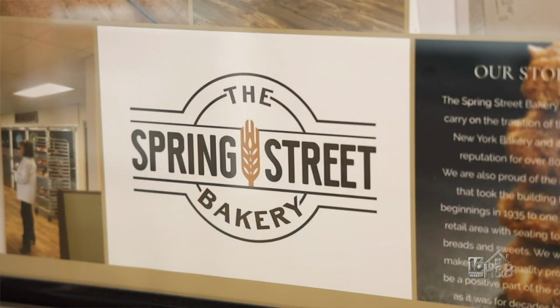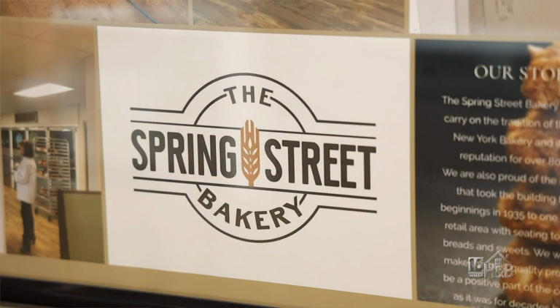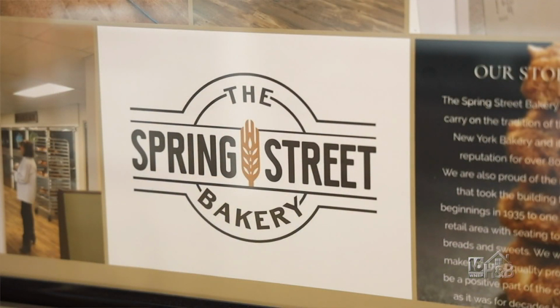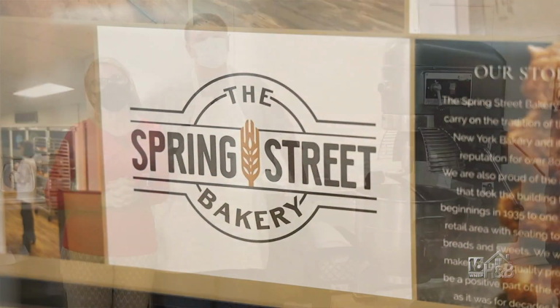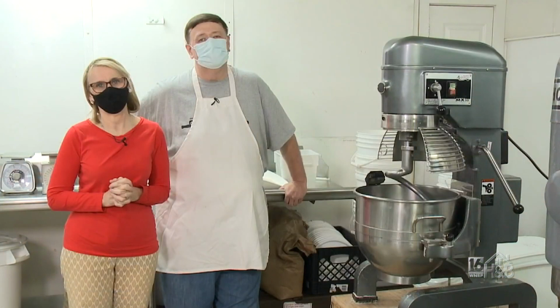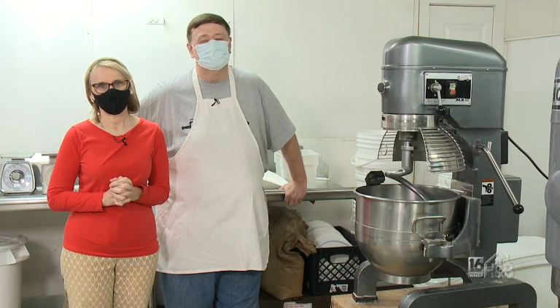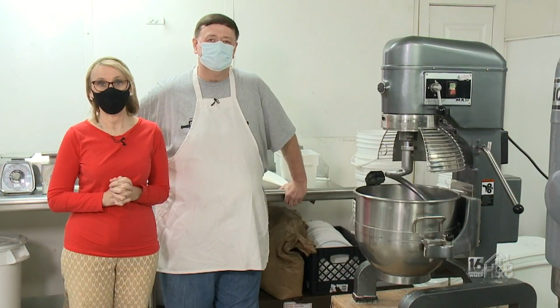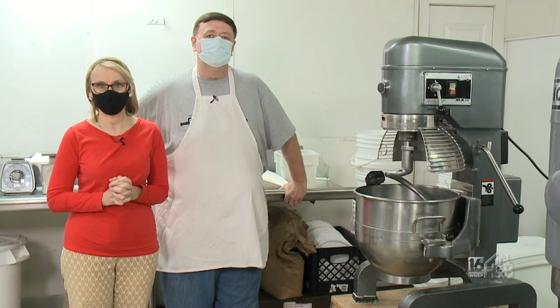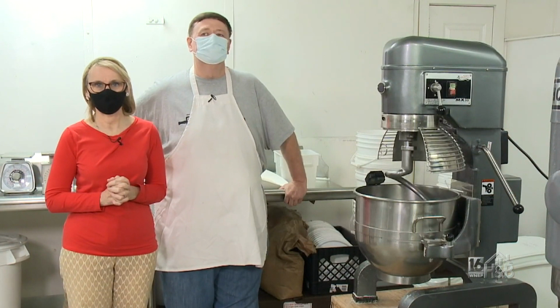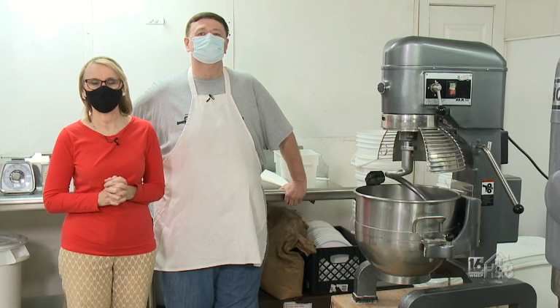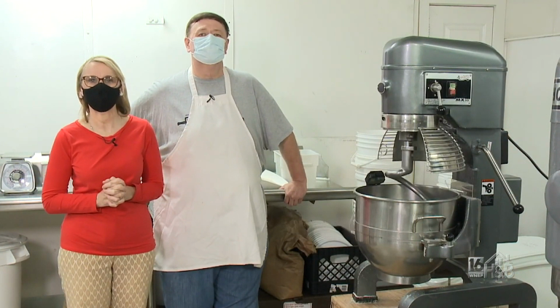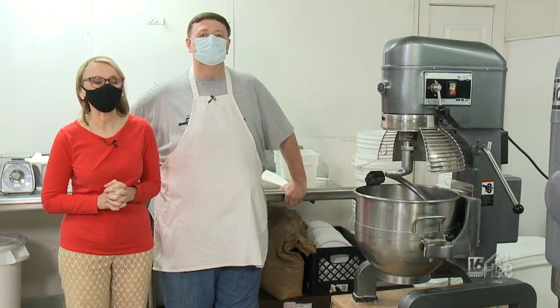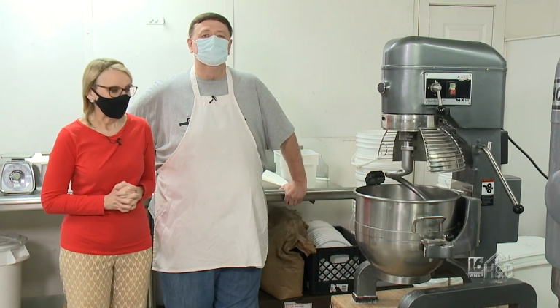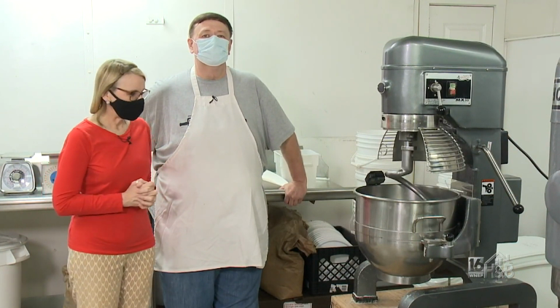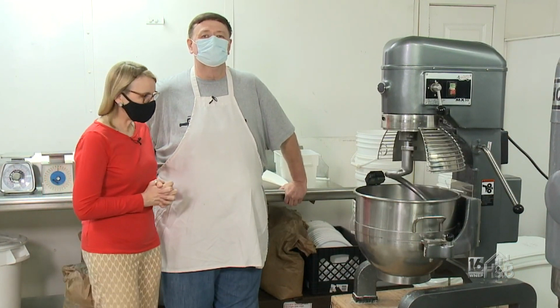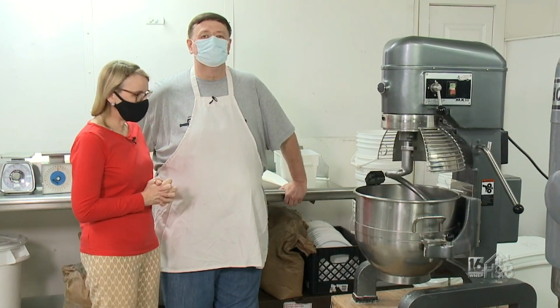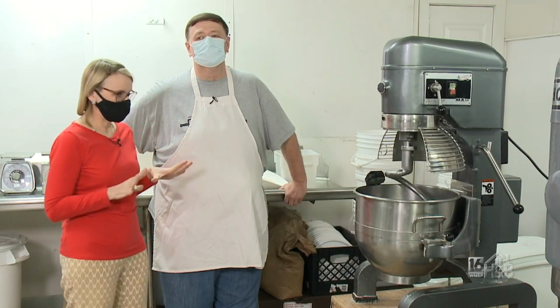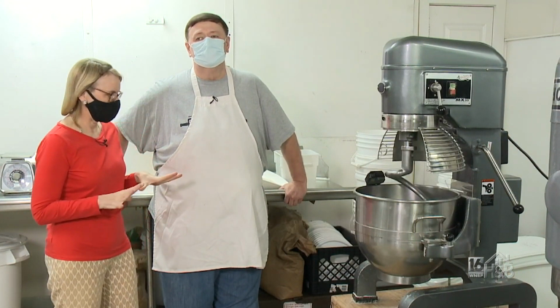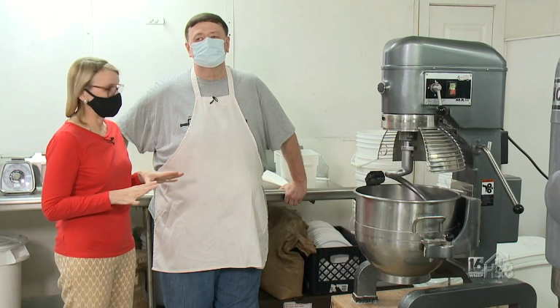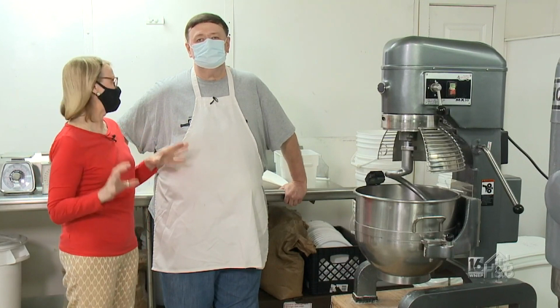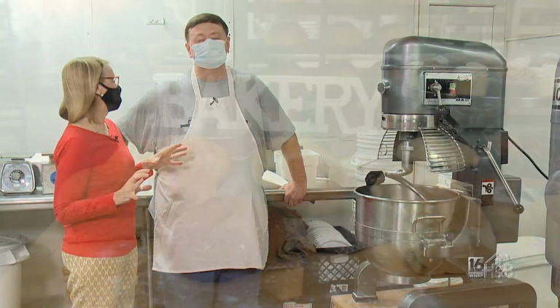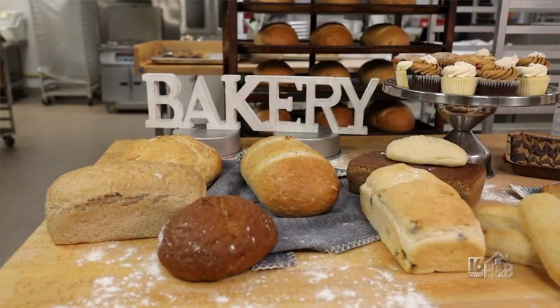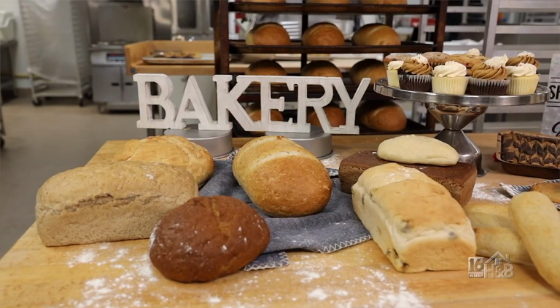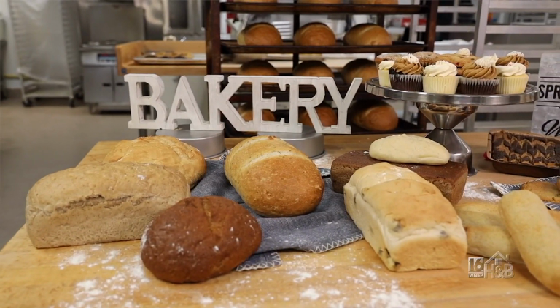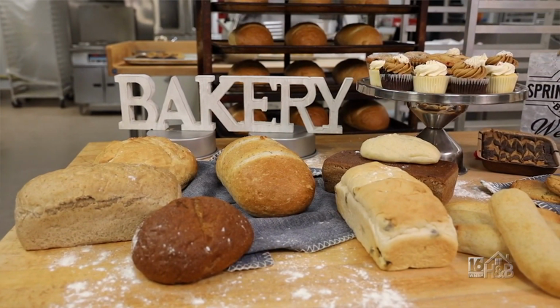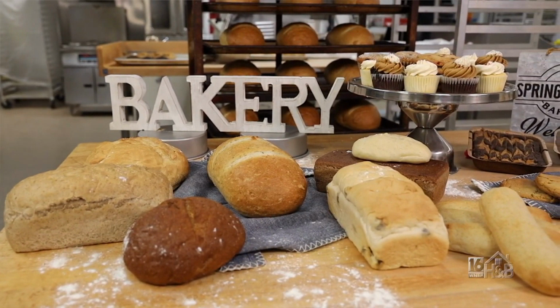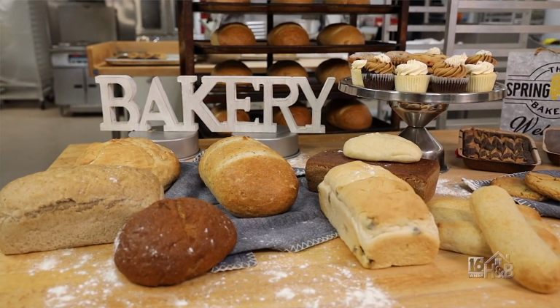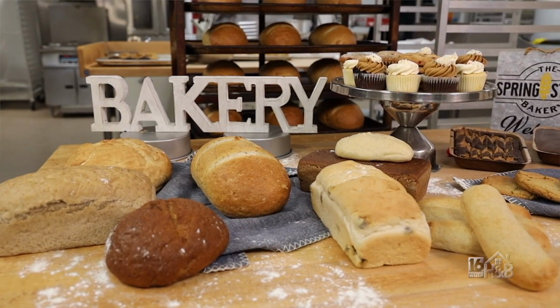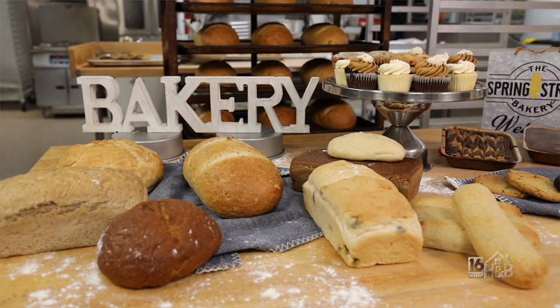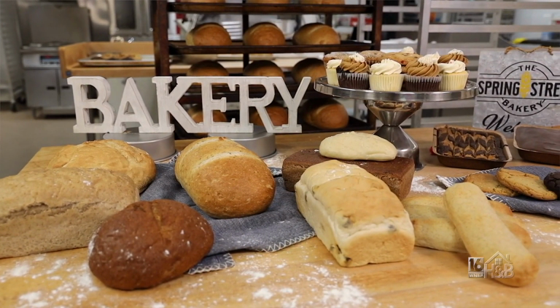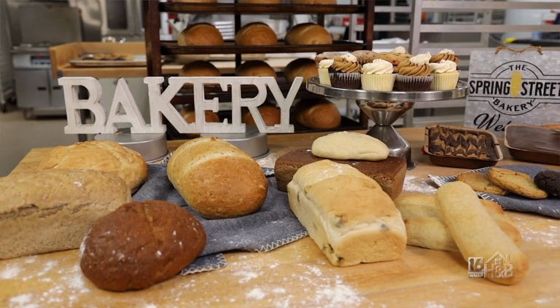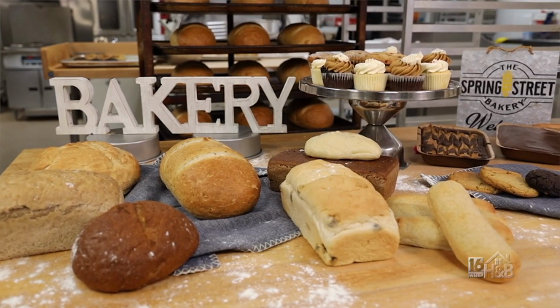I'd like to introduce you to Joe Yurconis, one of the owners here at Spring Street Bakery. Joe, you're noted here for so many things, but you make phenomenal bread. And you're going to make some bread for us — what type of bread are we making?